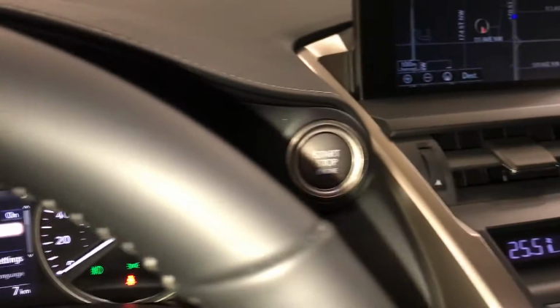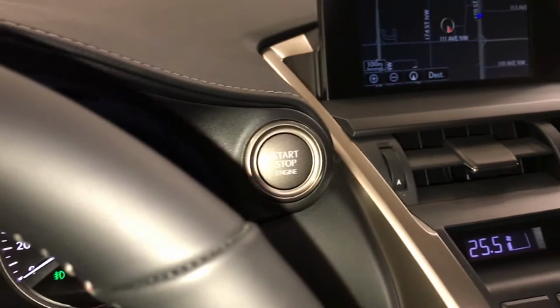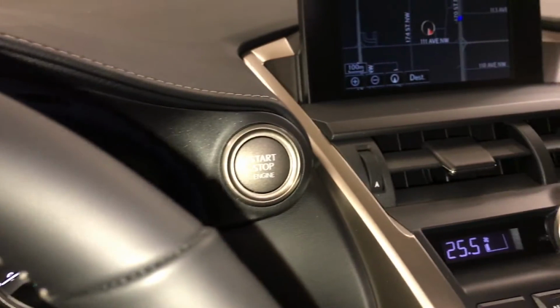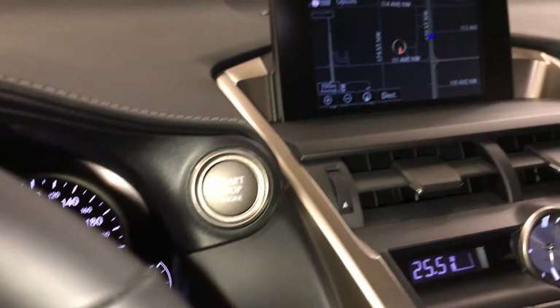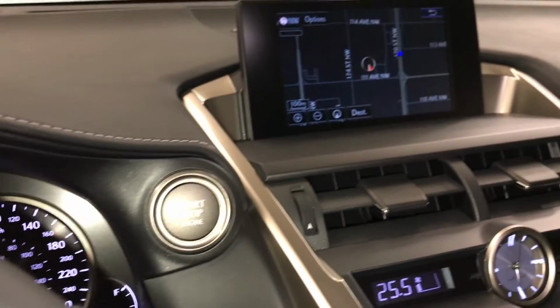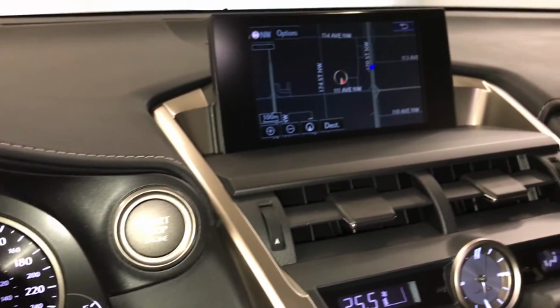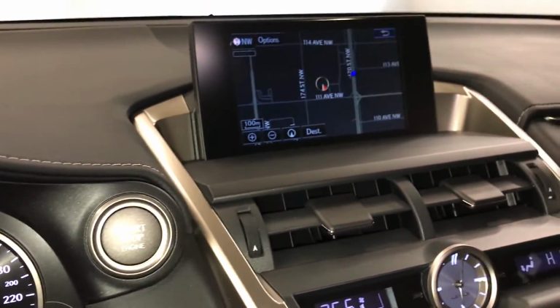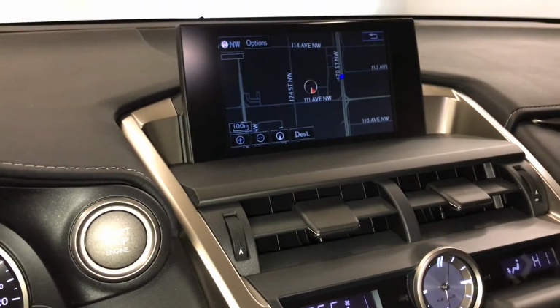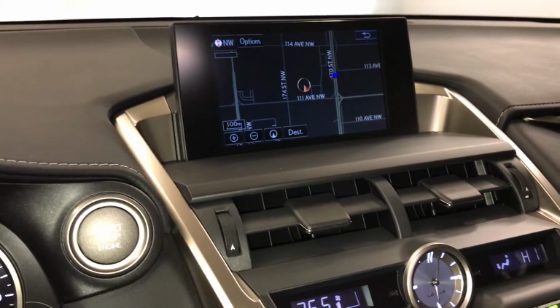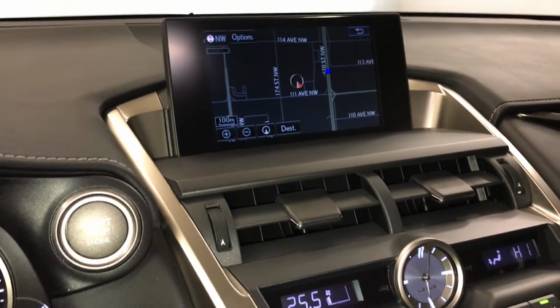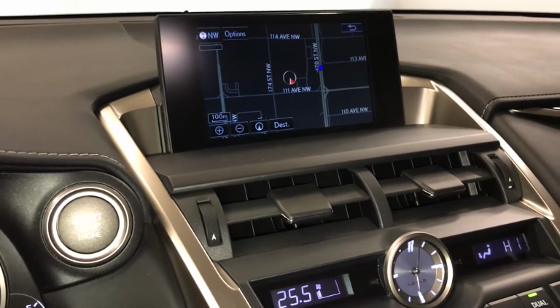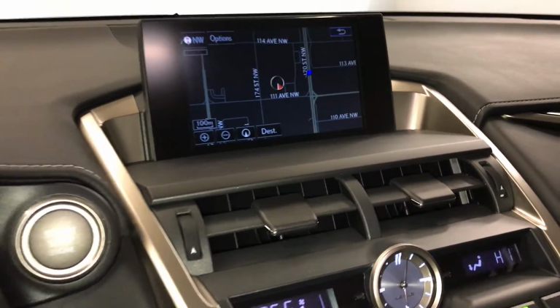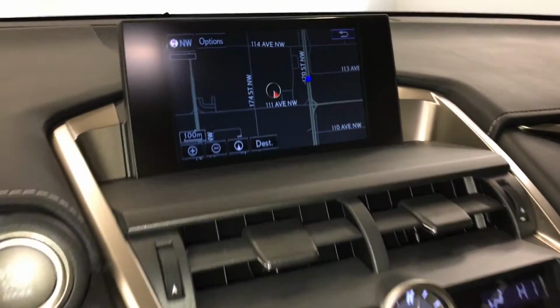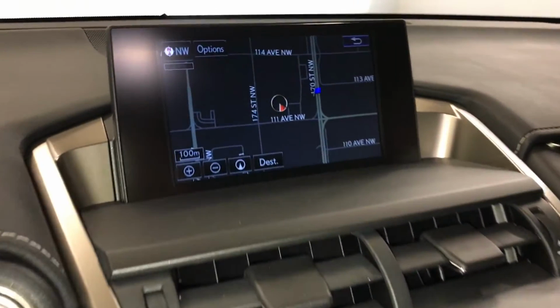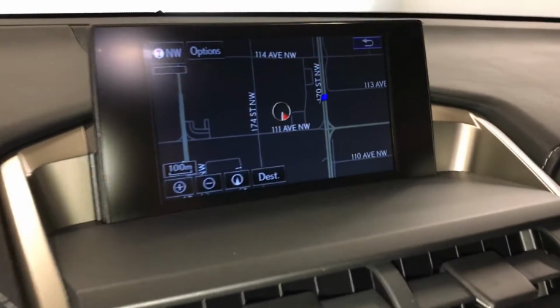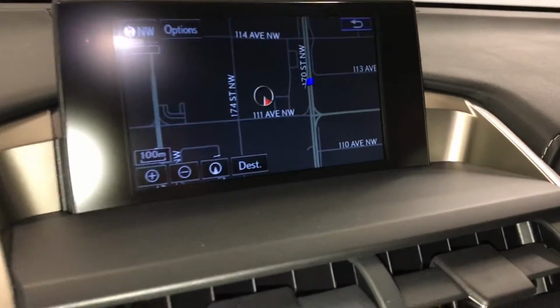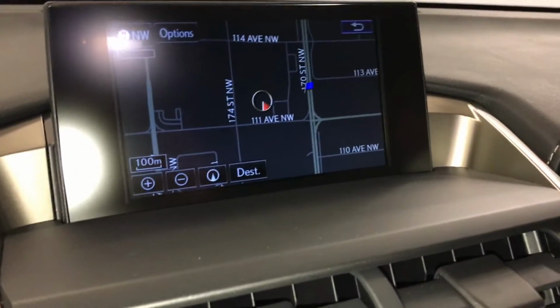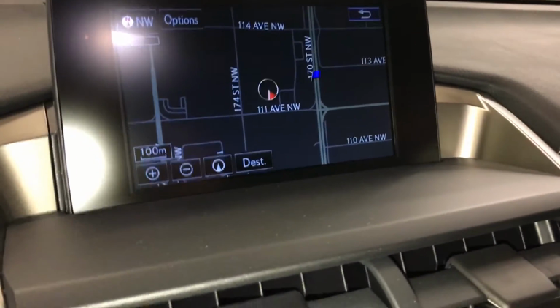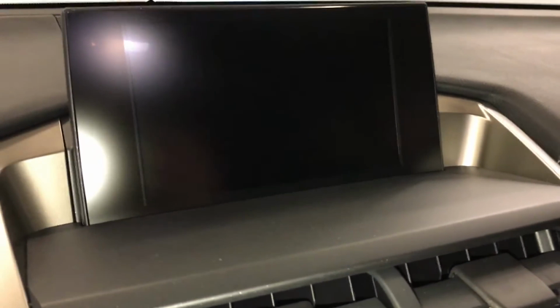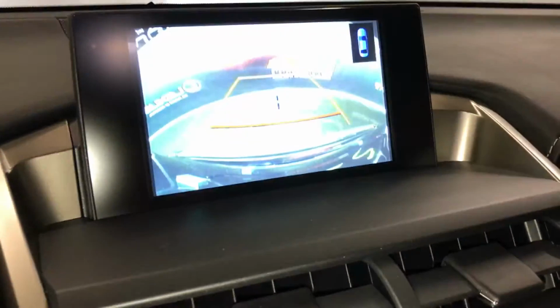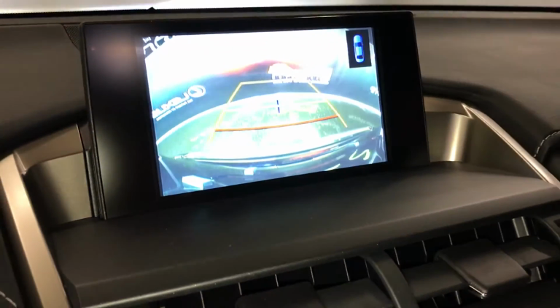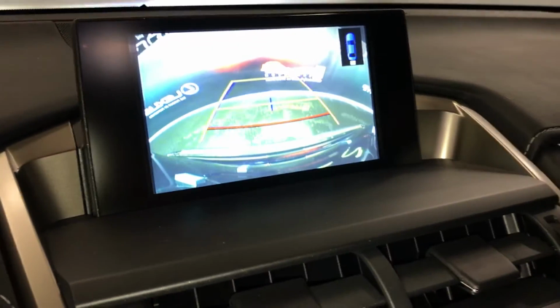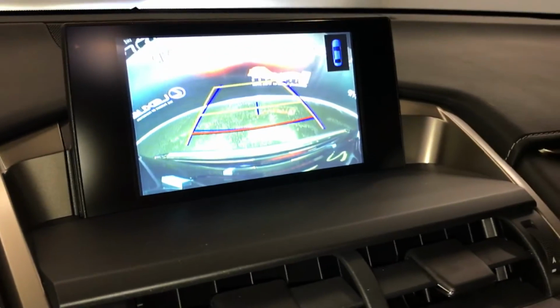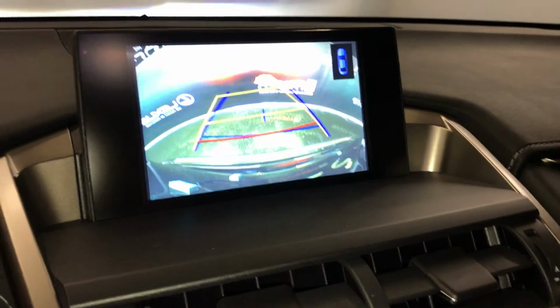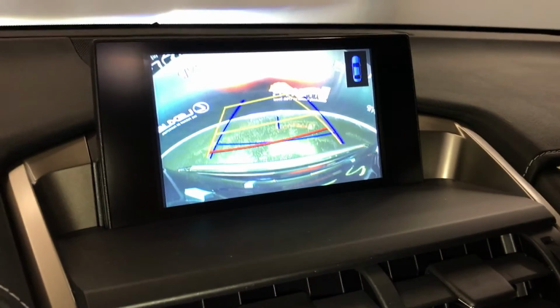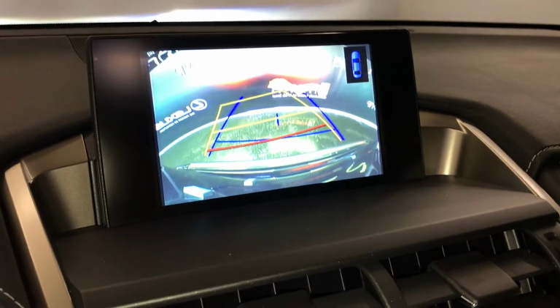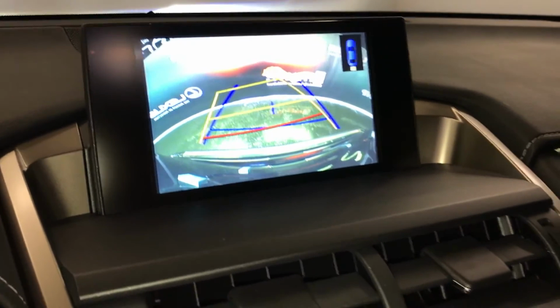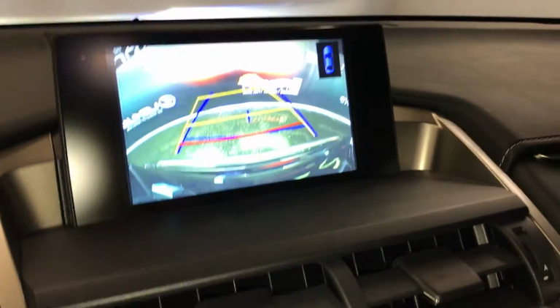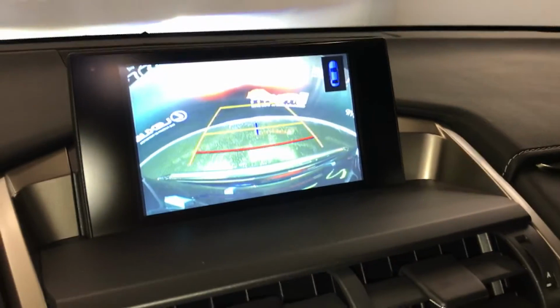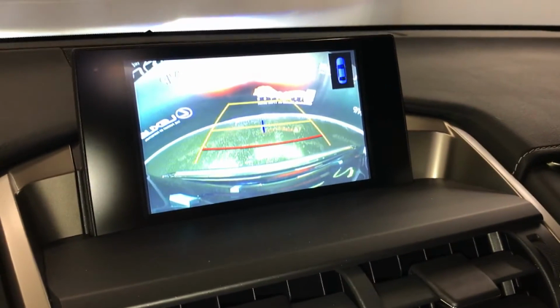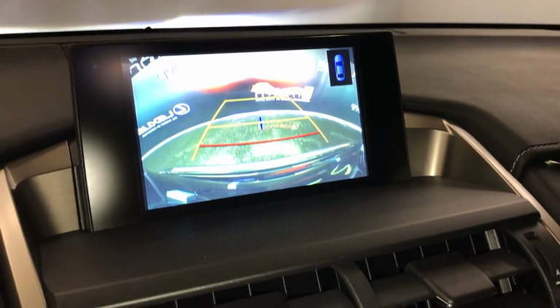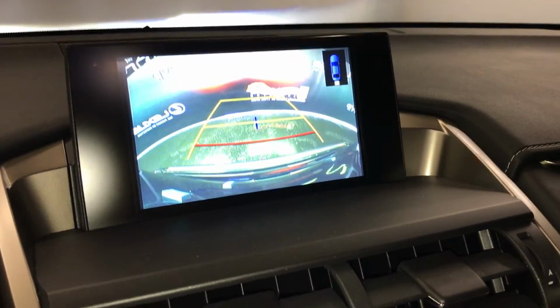Engine start and stop button. The display screen houses your voice-activated navigation system and backup camera. Side mirrors tilt down in reverse, giving you grid lines that move with the steering wheel.